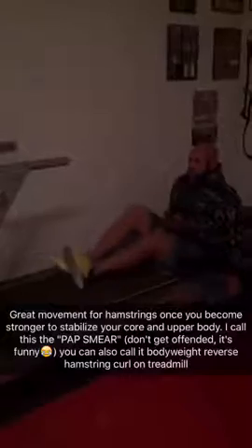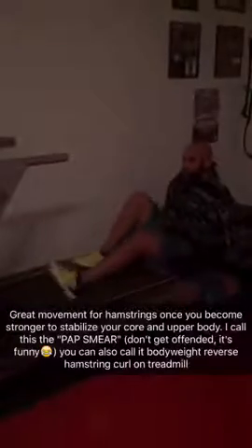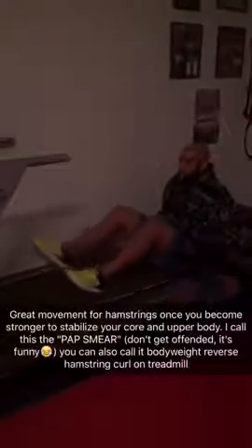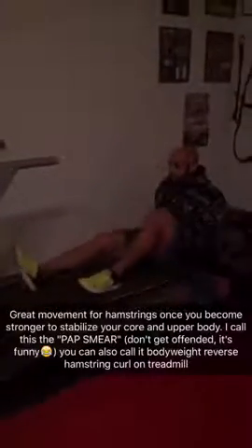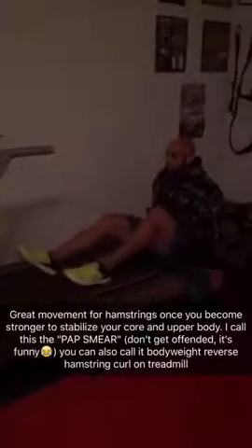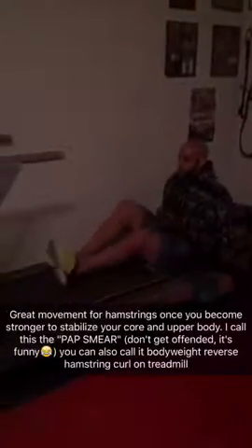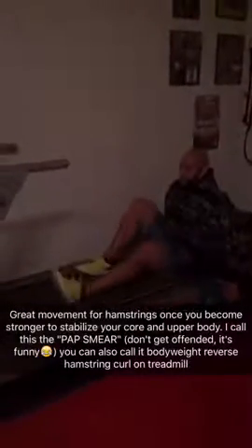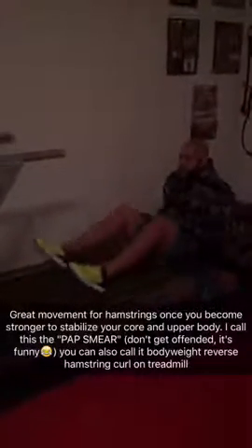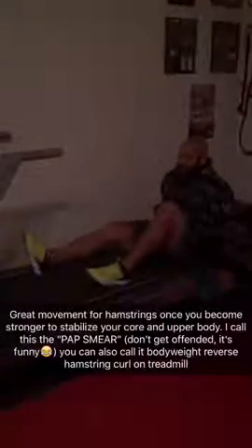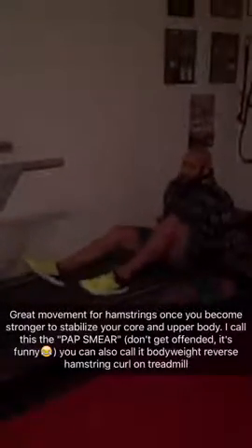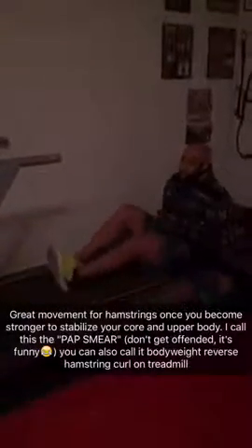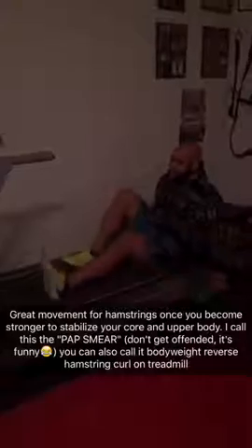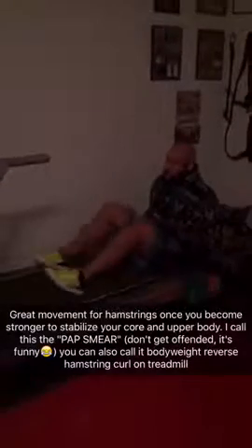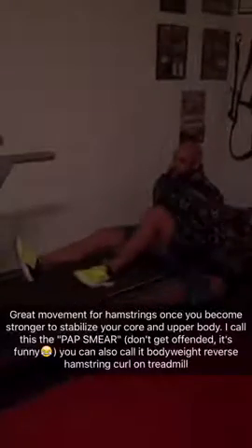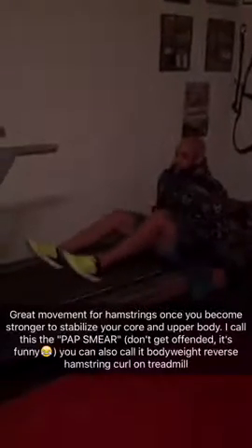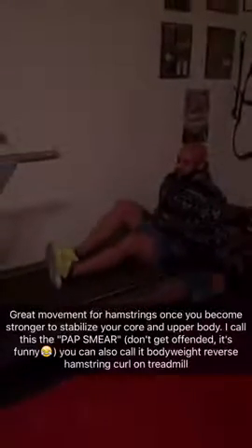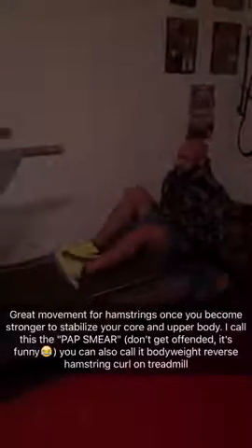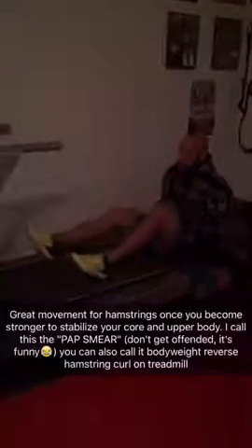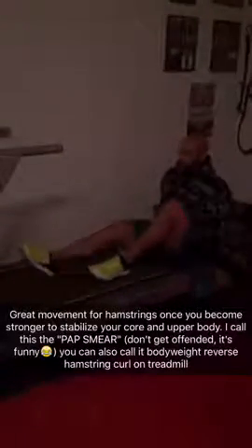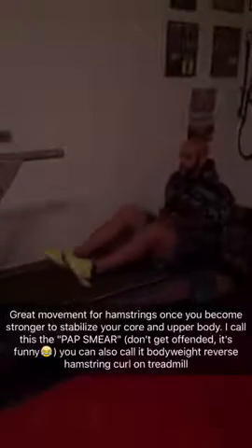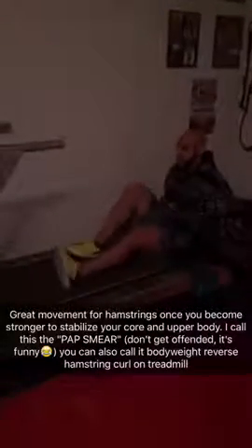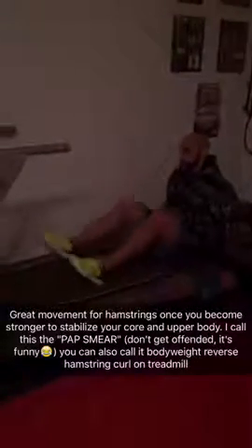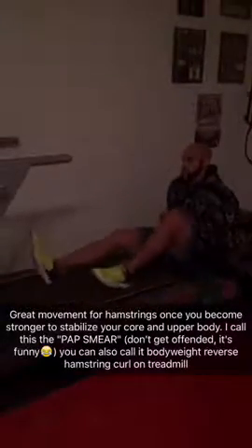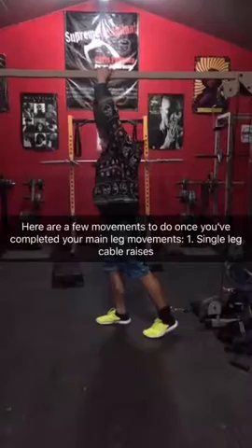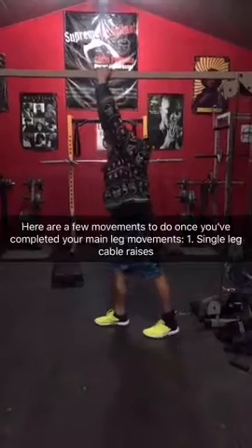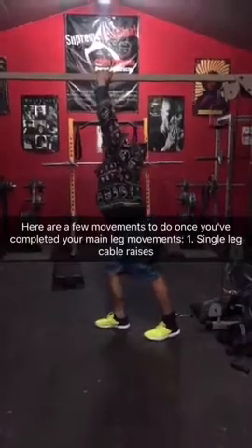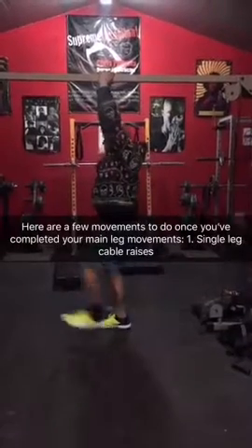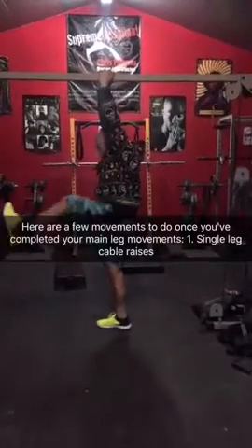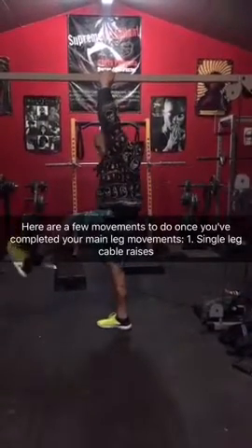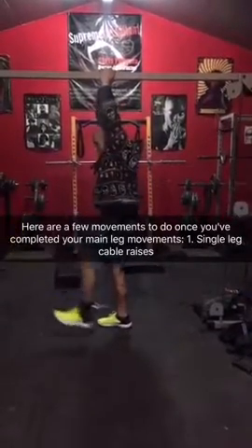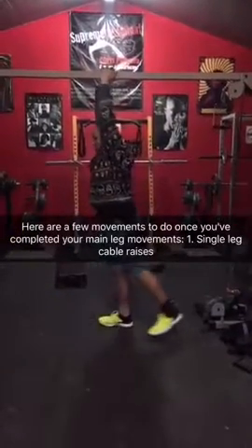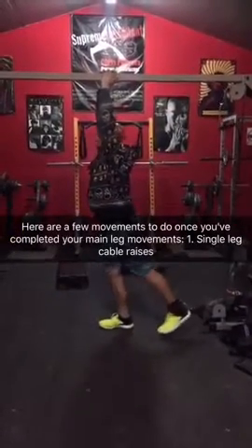A great movement for hamstrings — body weight. I call it the pap smear, but I guess the reverse hamstring curl, body weight. This is what I'm talking about. Connection to your legs — there's a few movements to do.